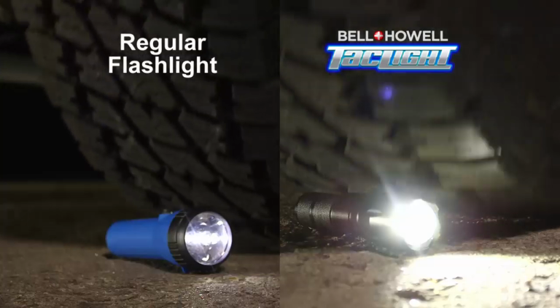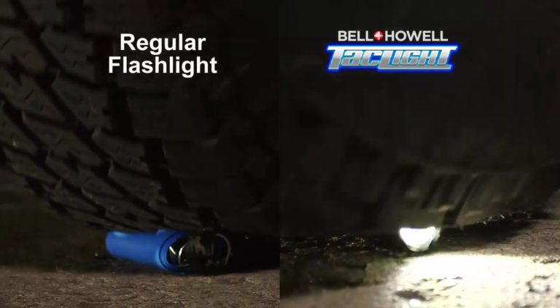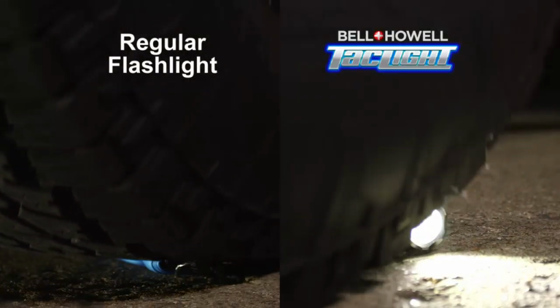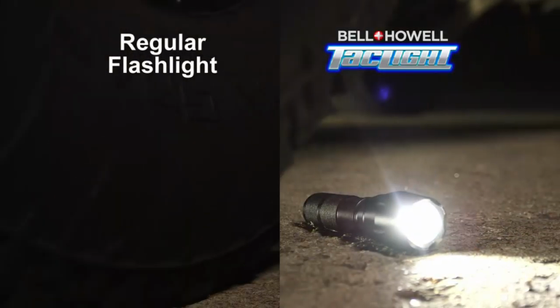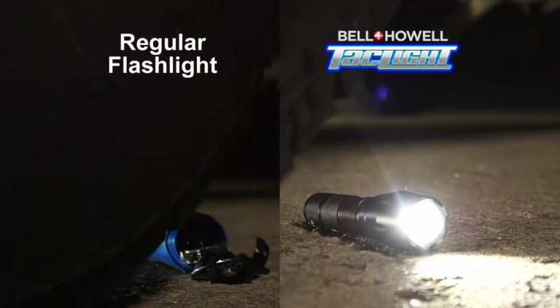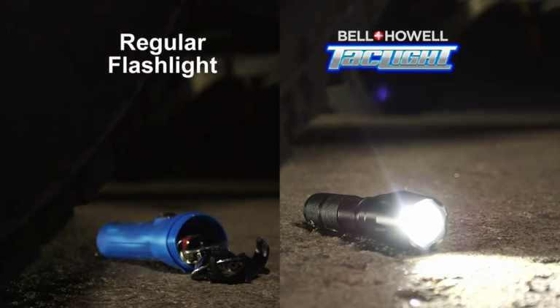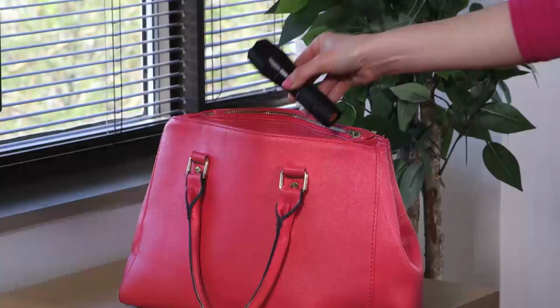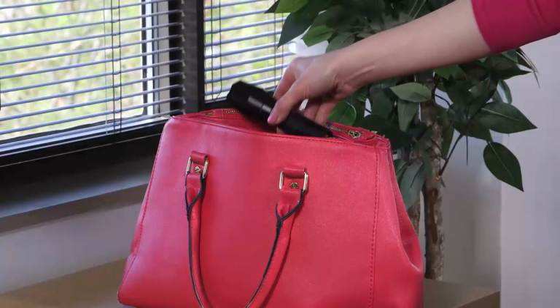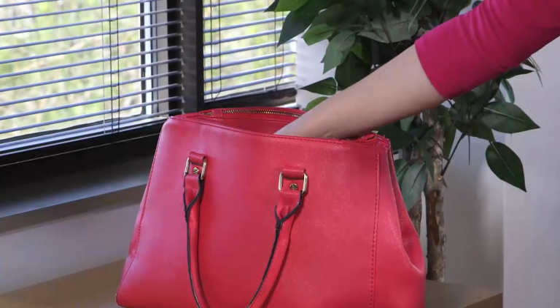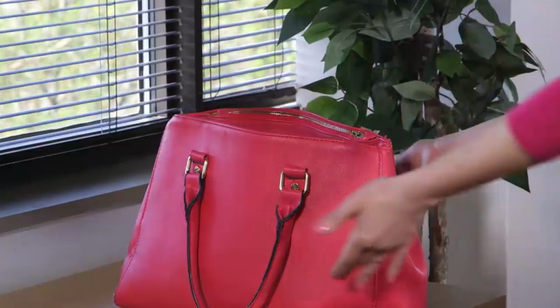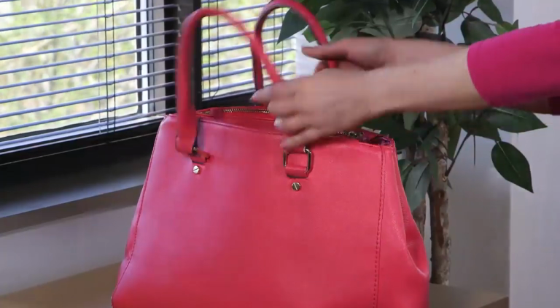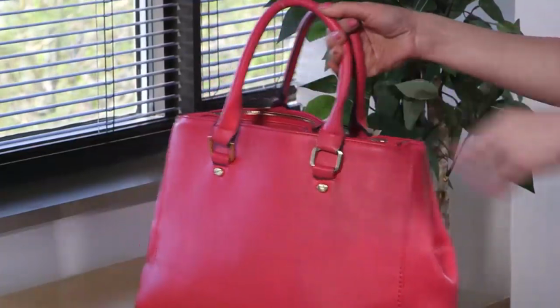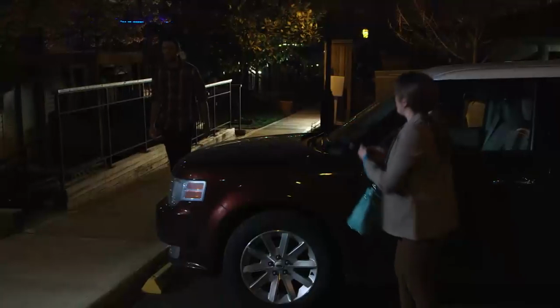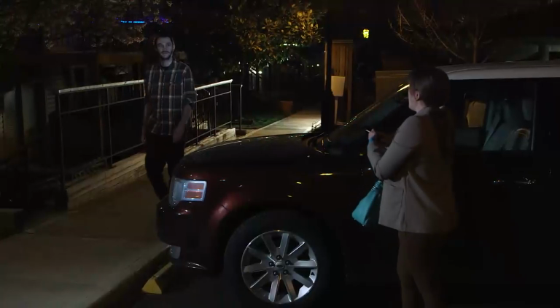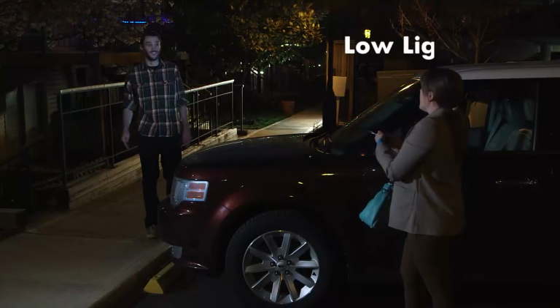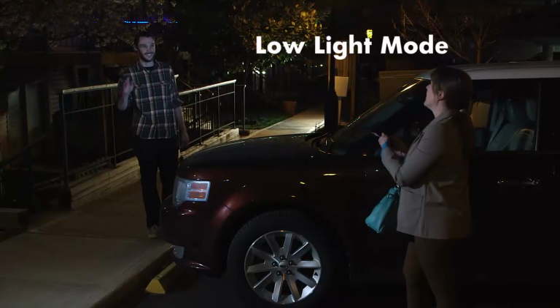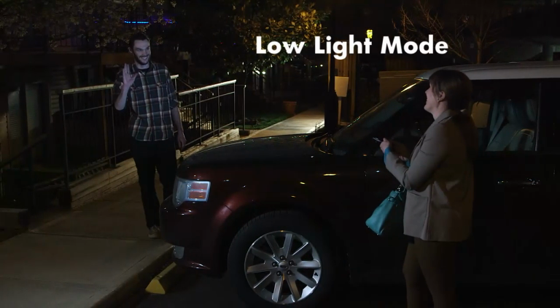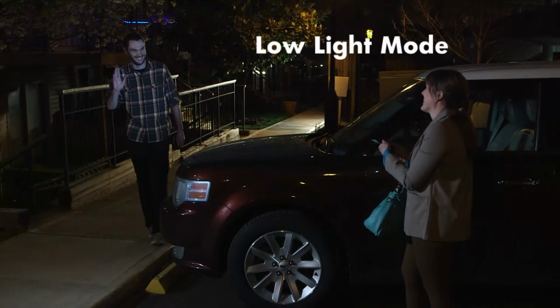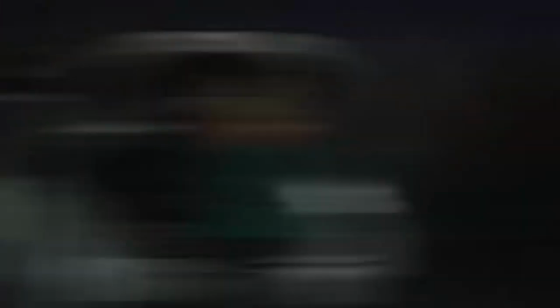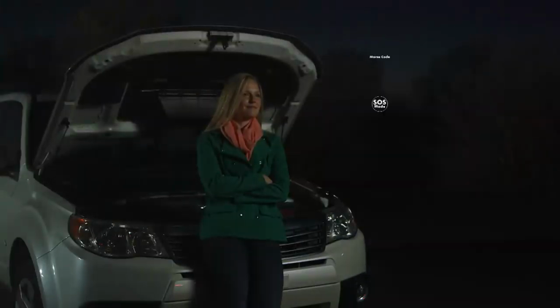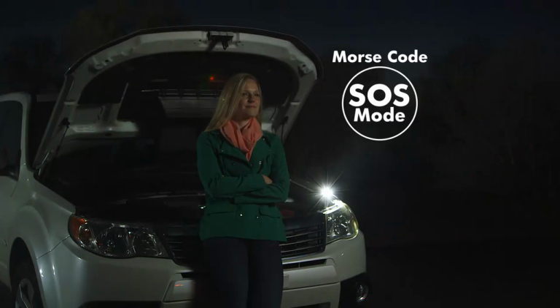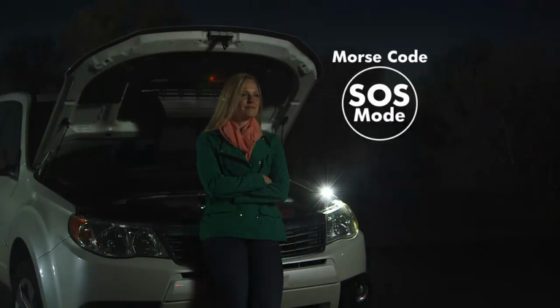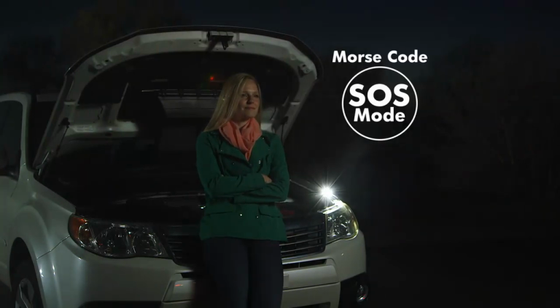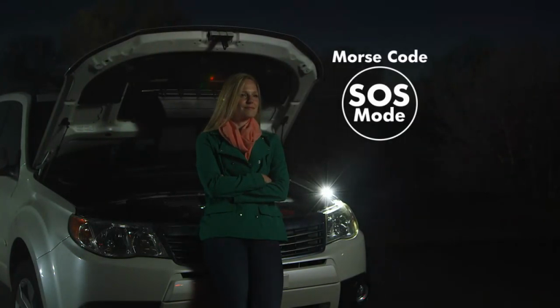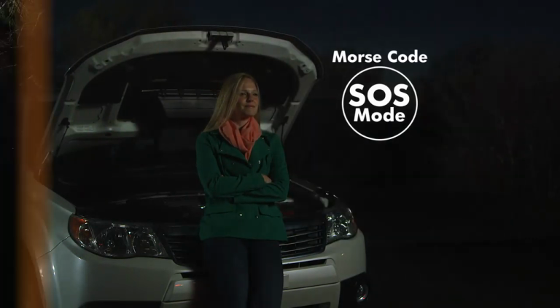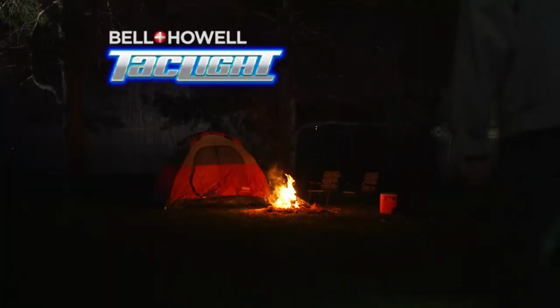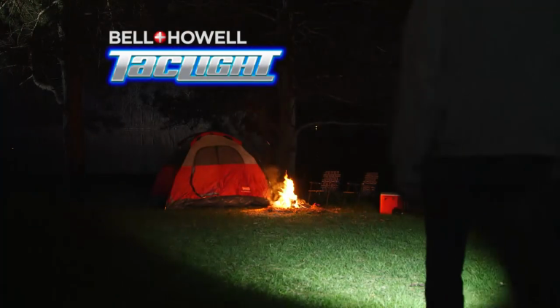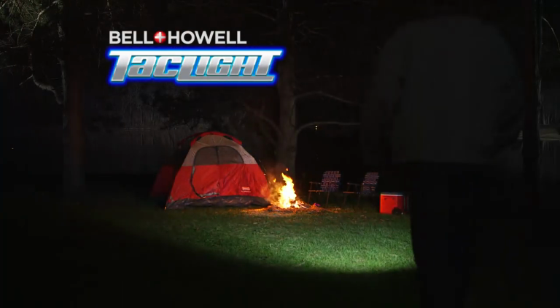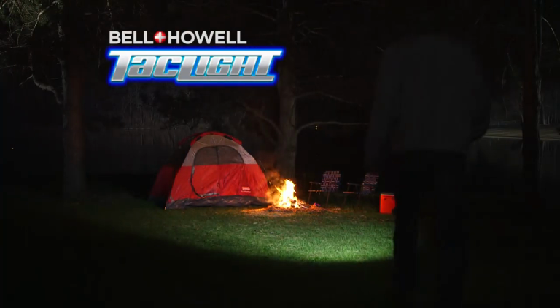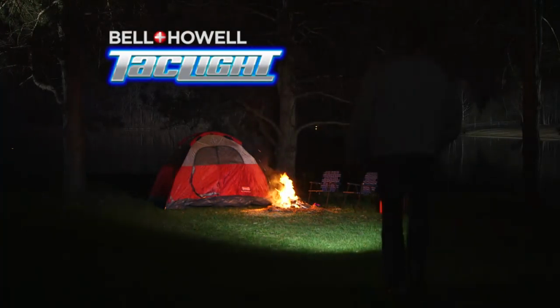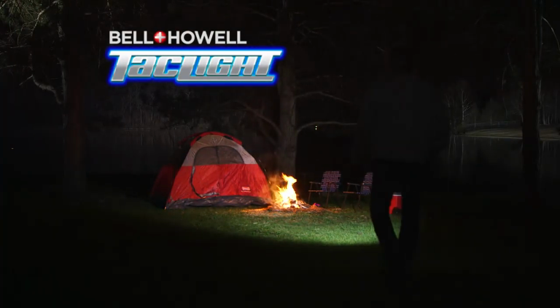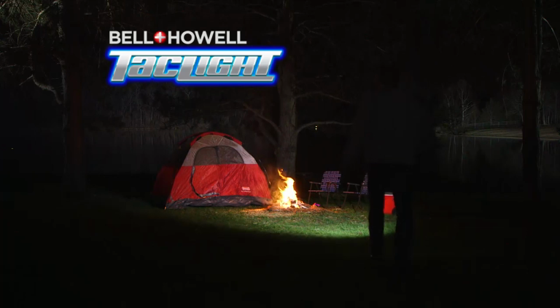Try that with a regular flashlight. Compact and lightweight, it goes where you go, so you can feel safe in dark places at night or just have the right light for emergency situations. And there's never been a better choice for camping, fishing, or hunting.